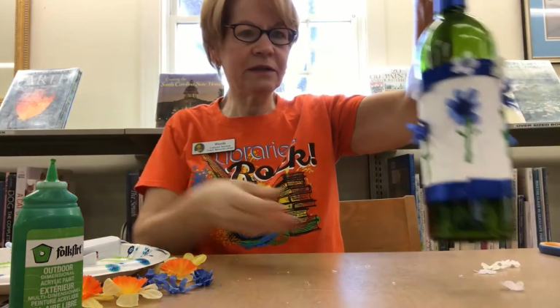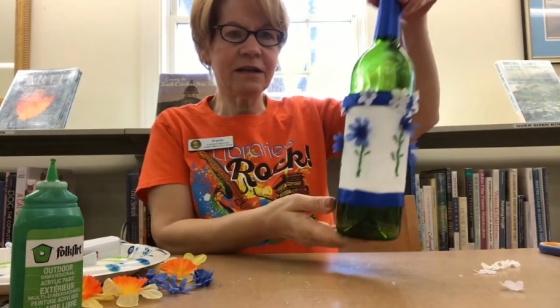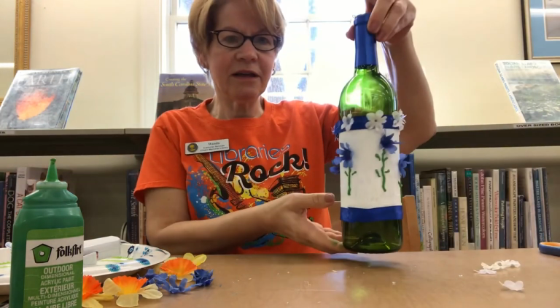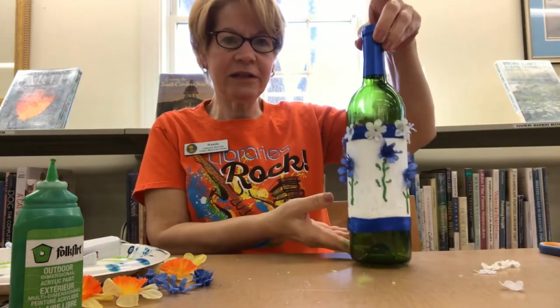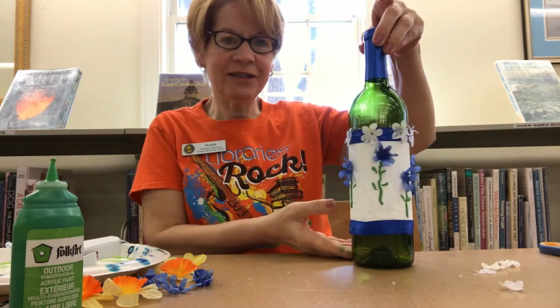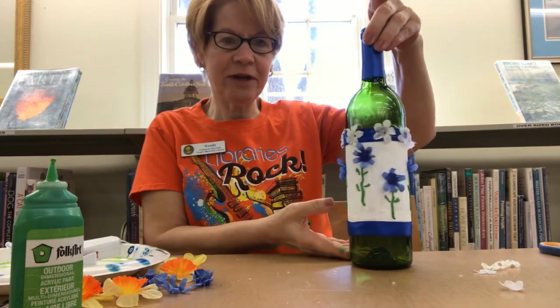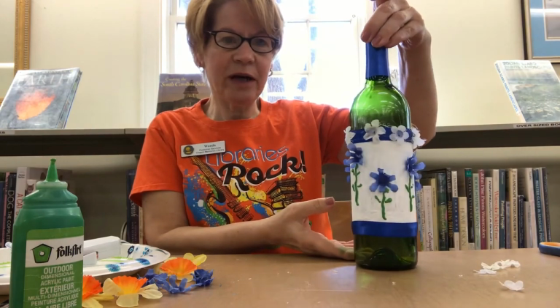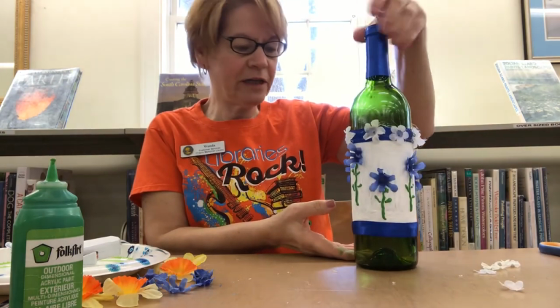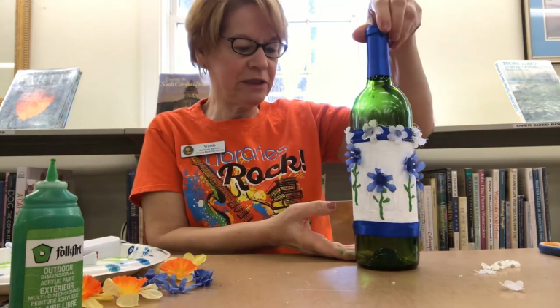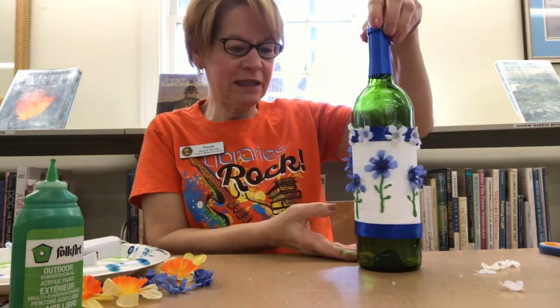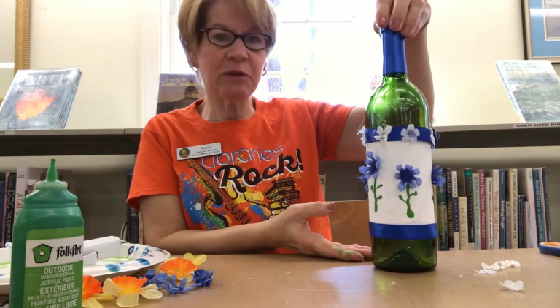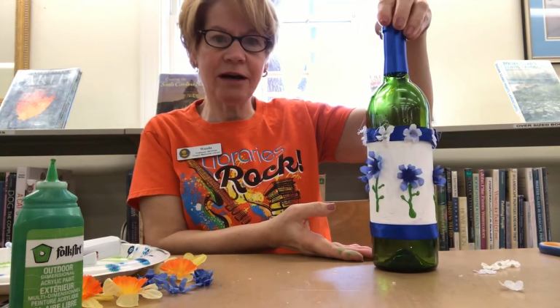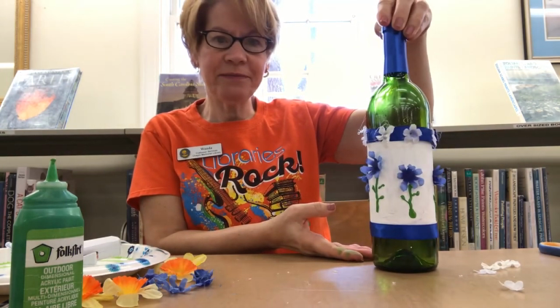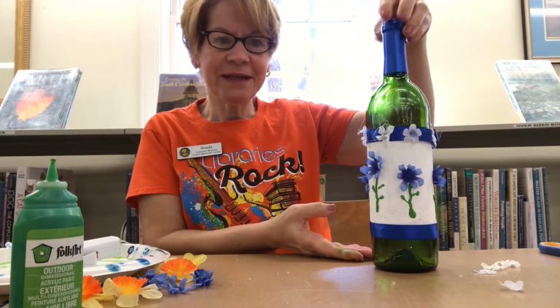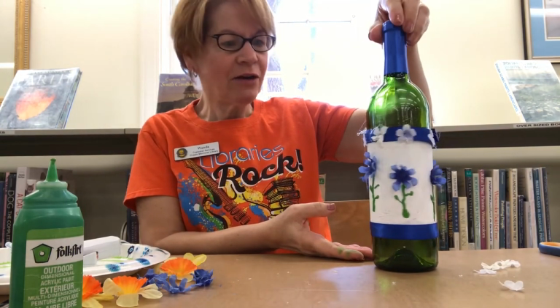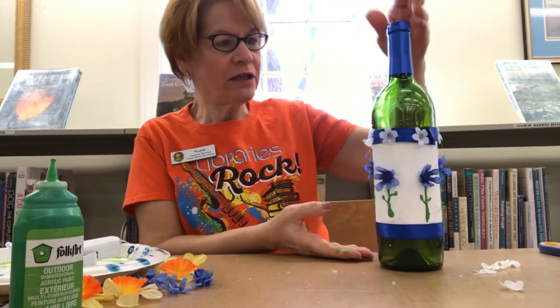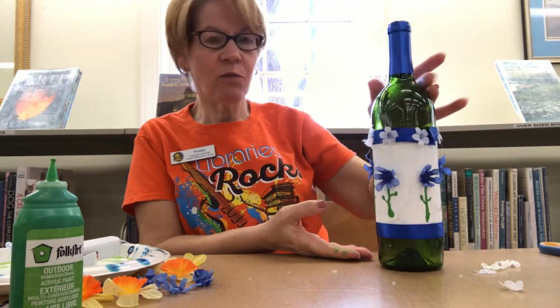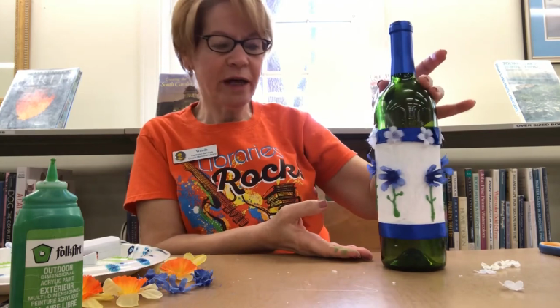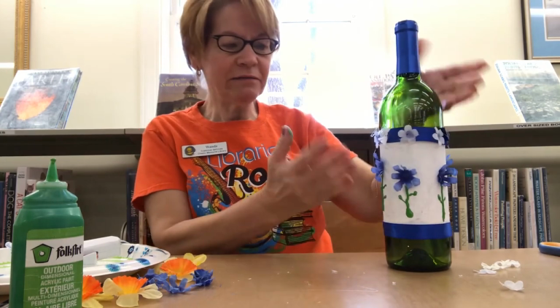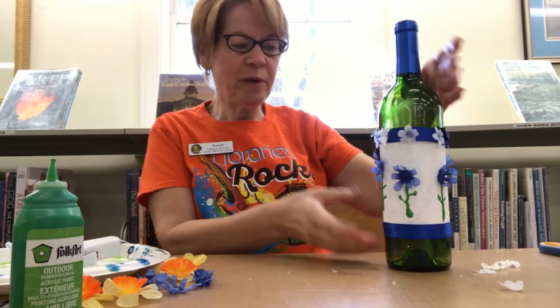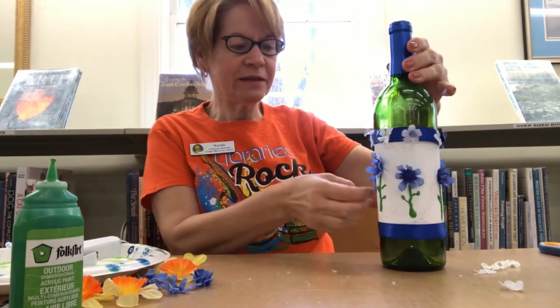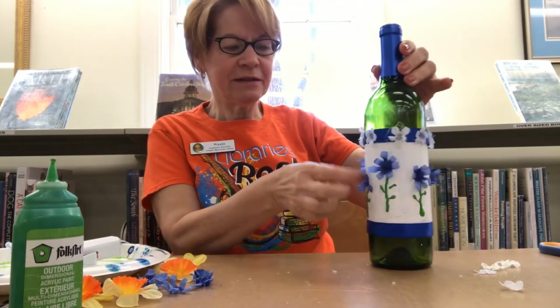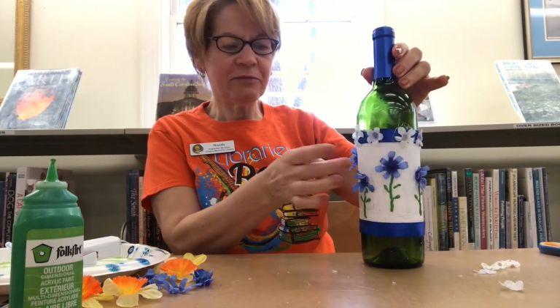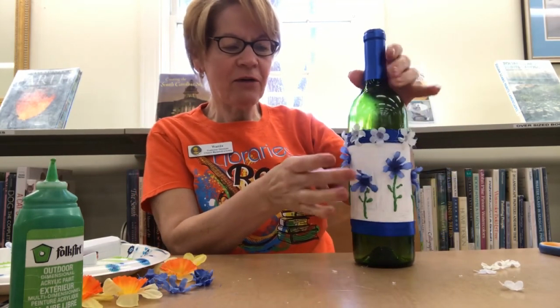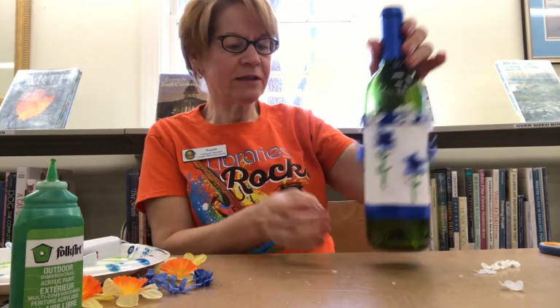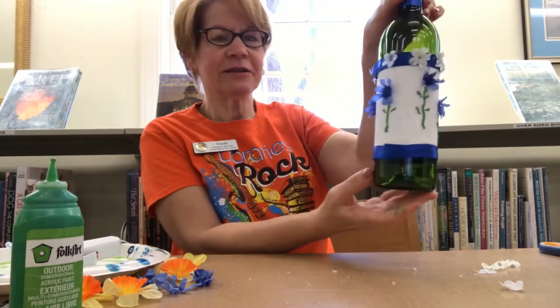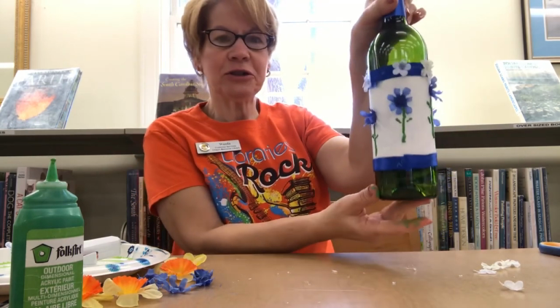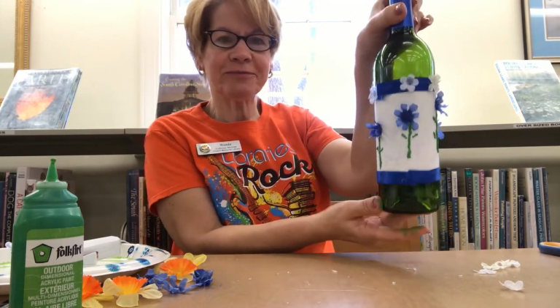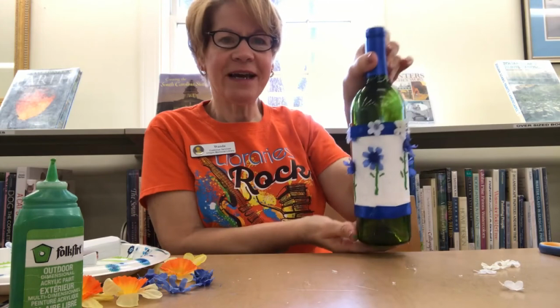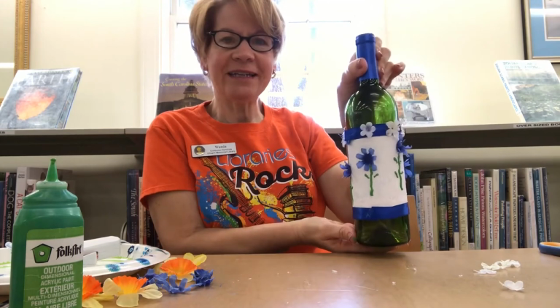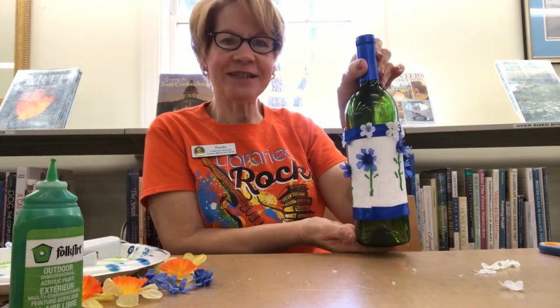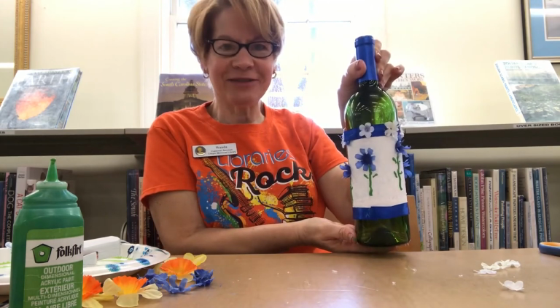Isn't this a lovely decorated bottle, and it really didn't take us much time. All you need is the wine bottle, a little paint, some flowers, a little glue. And that is just lovely.